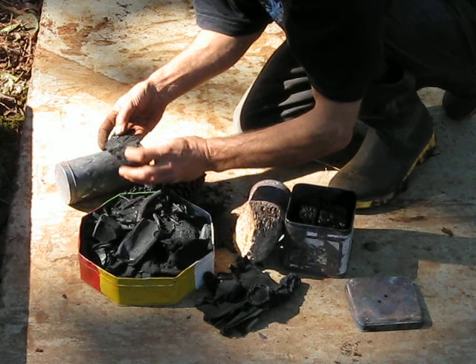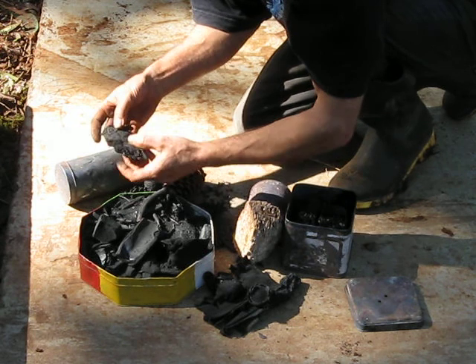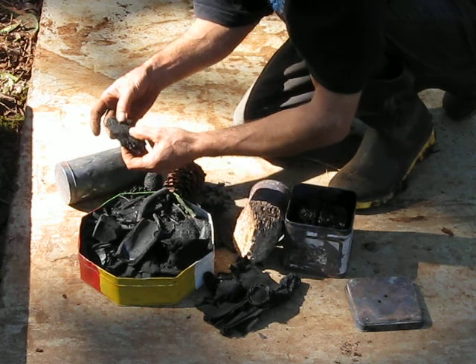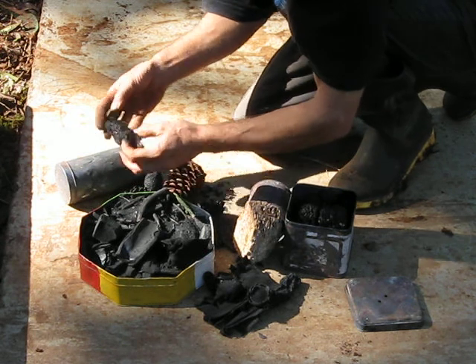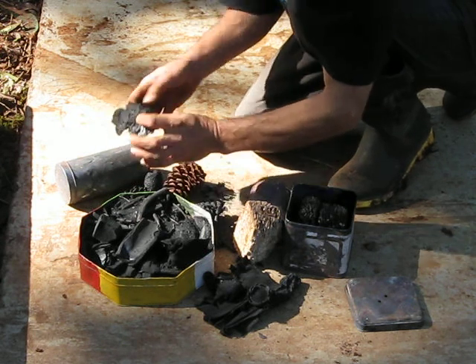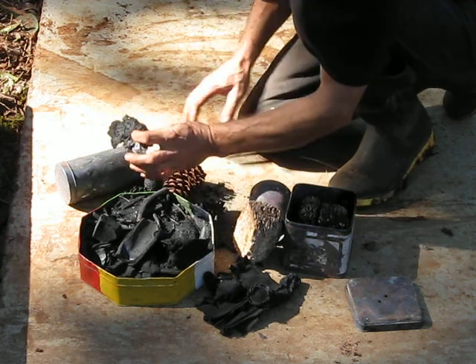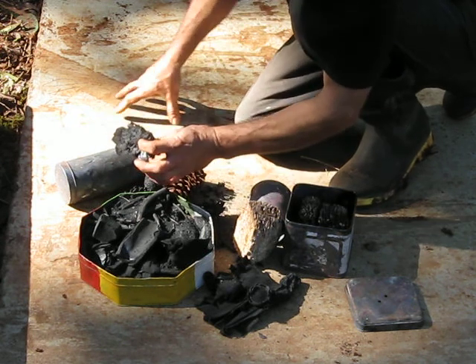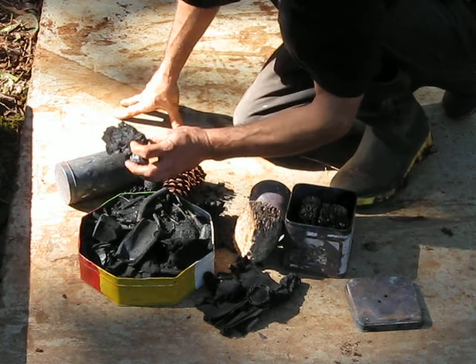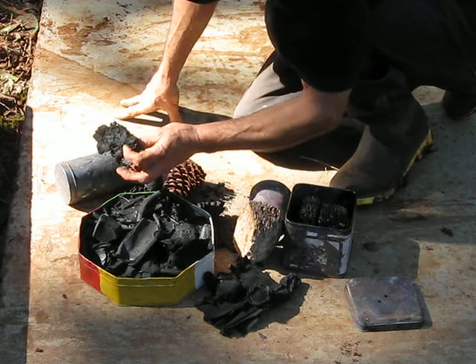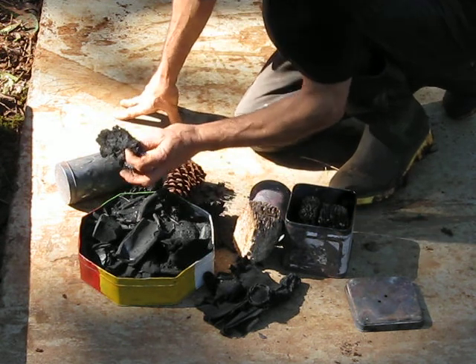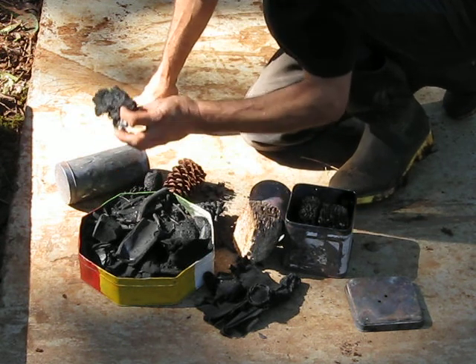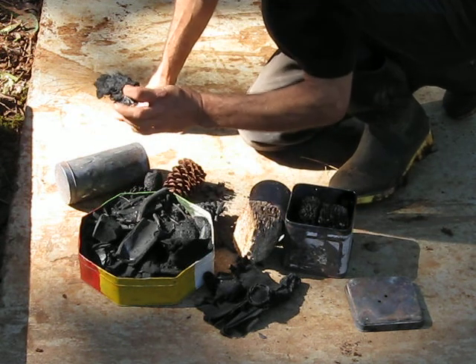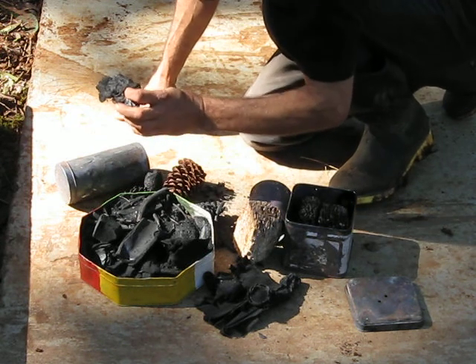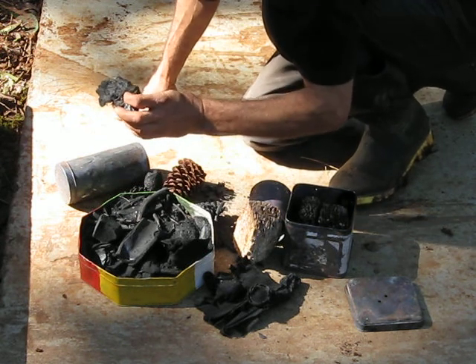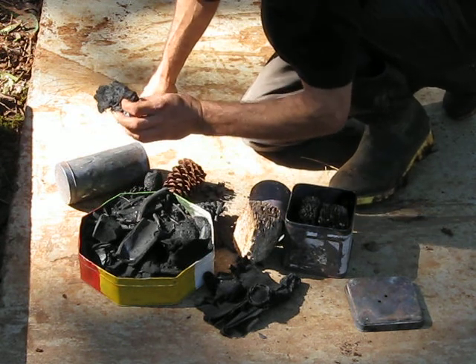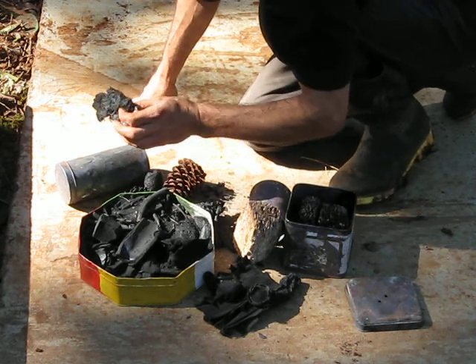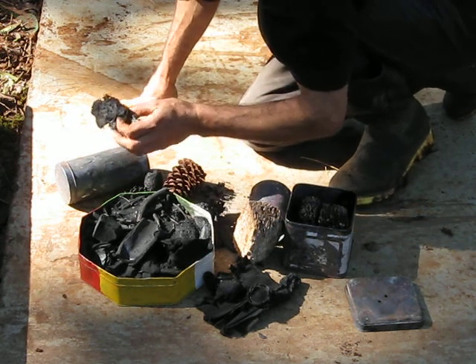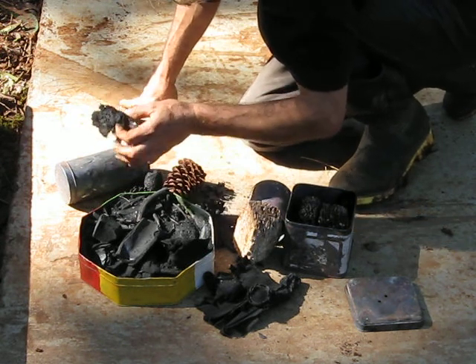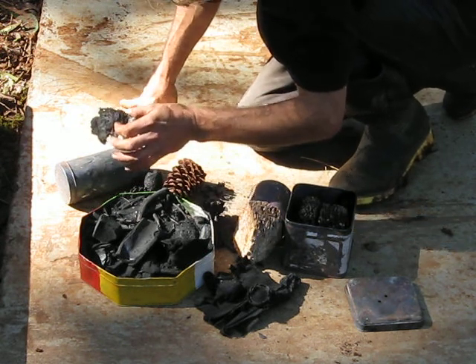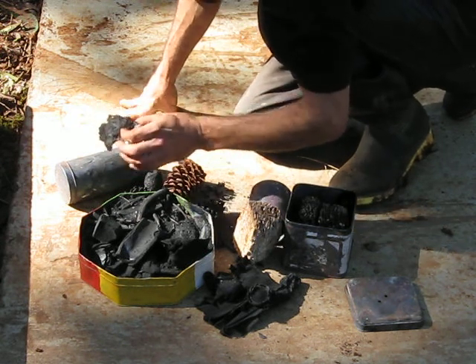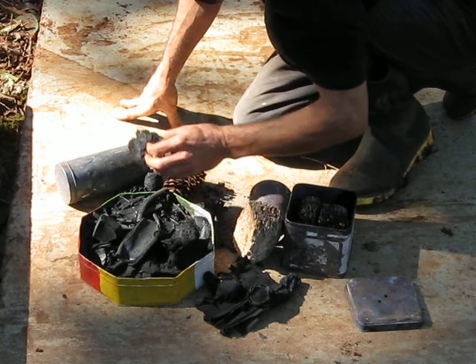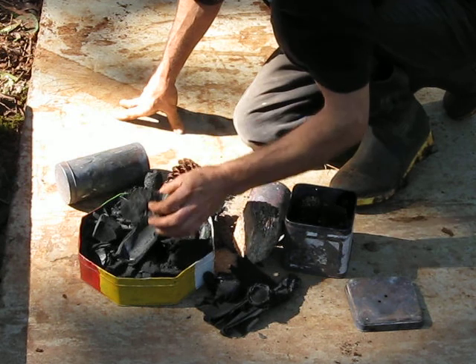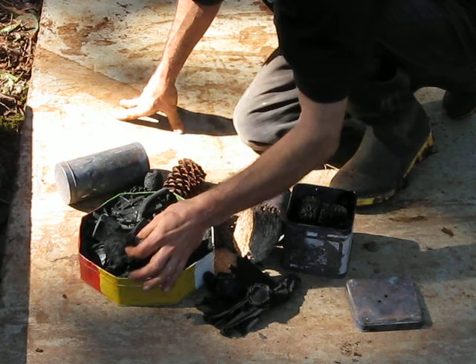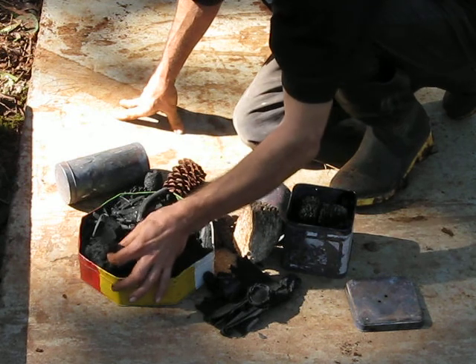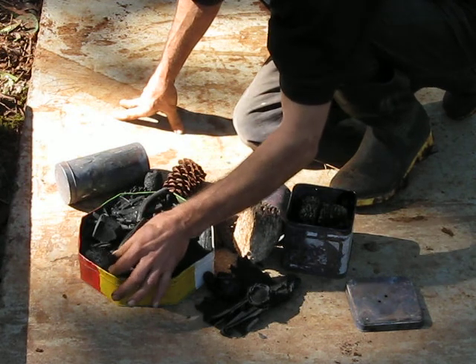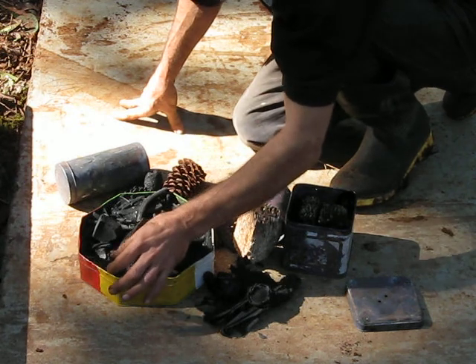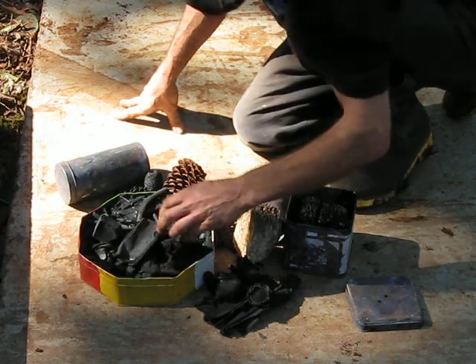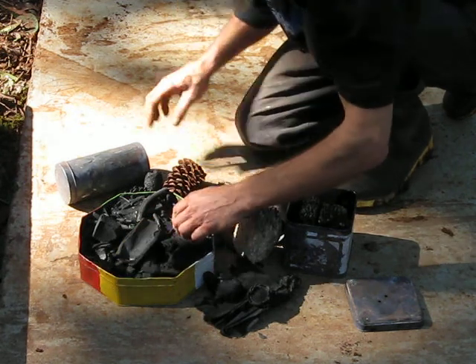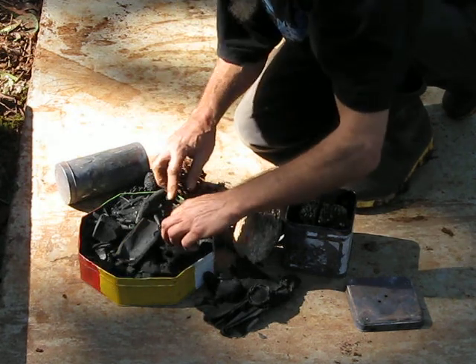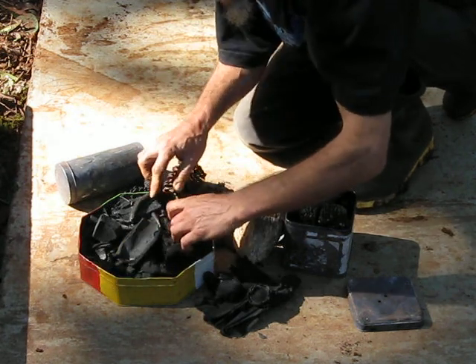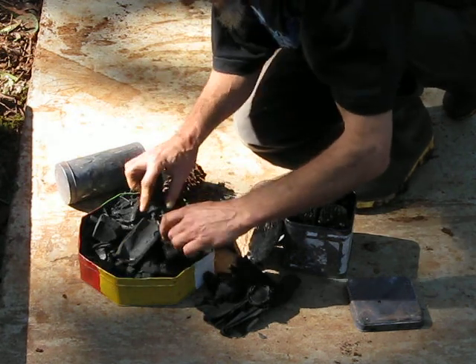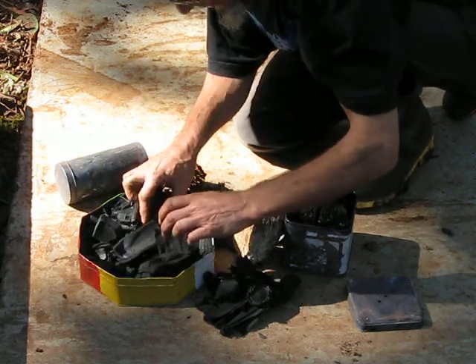I believe that that tree fern is an ideal biochar charcoal, because it's soft and has a lot of accessible places to live.